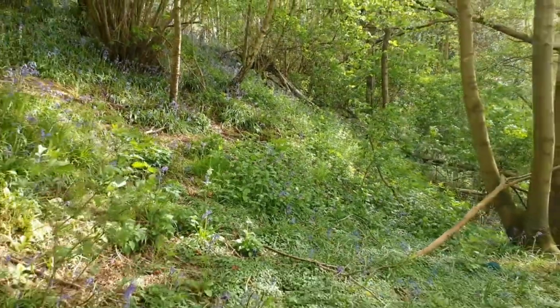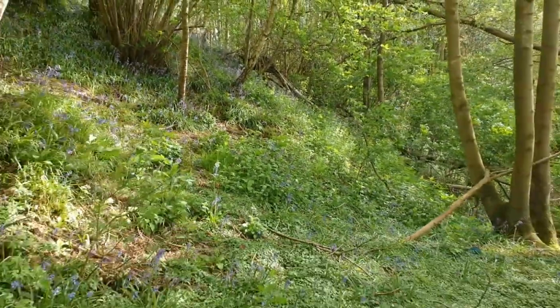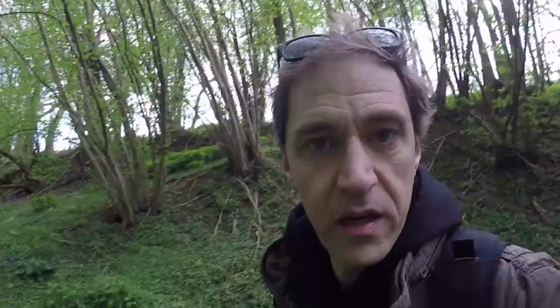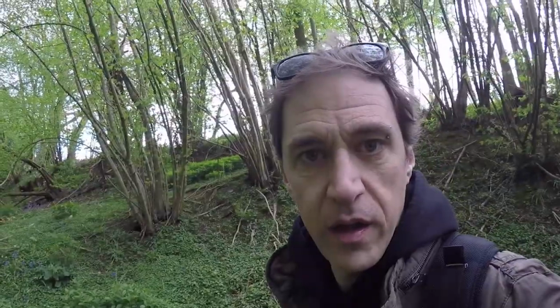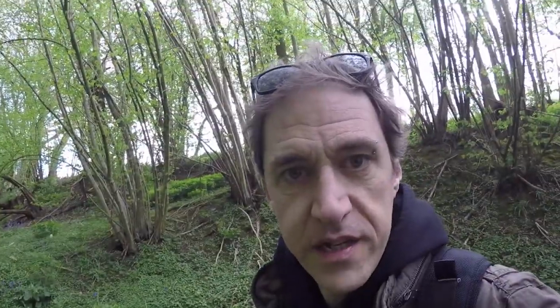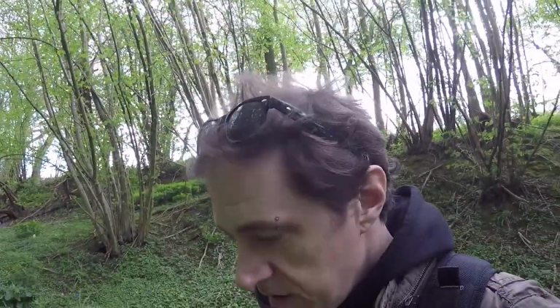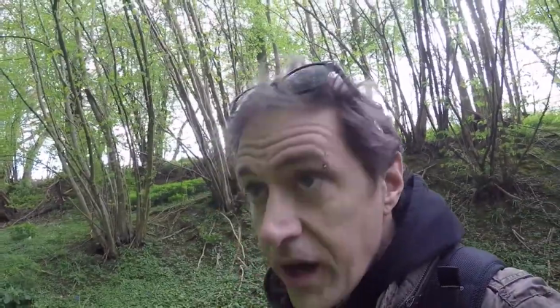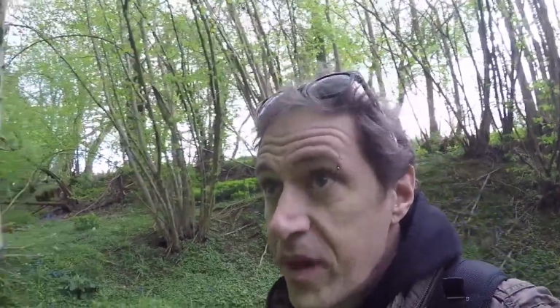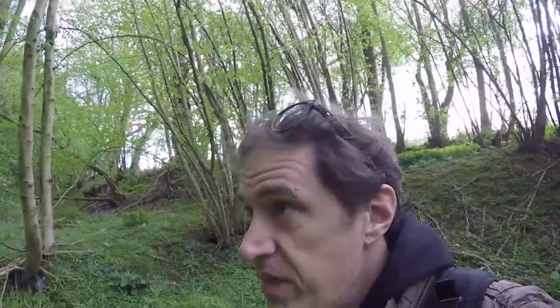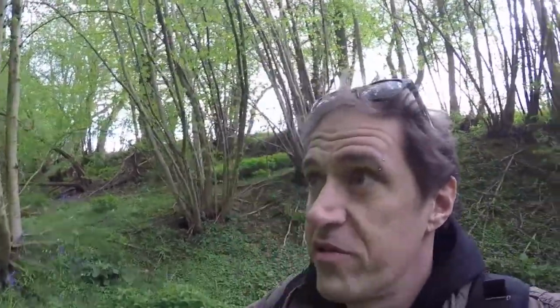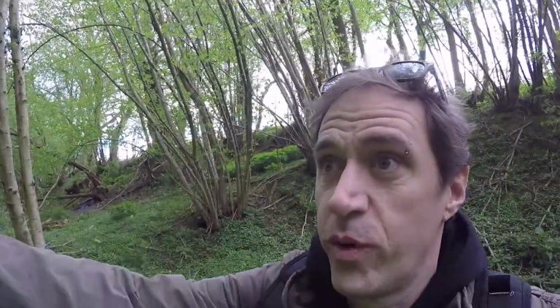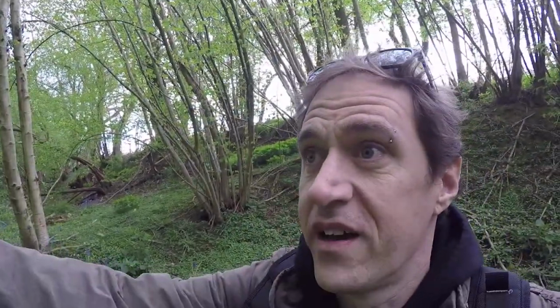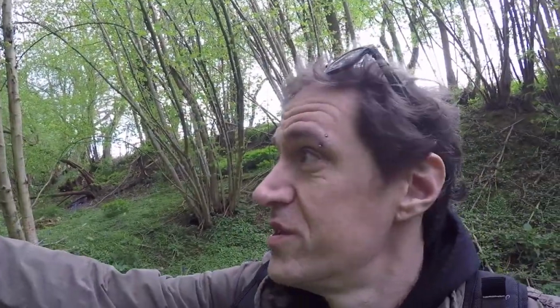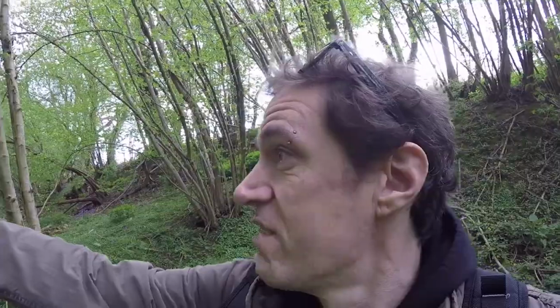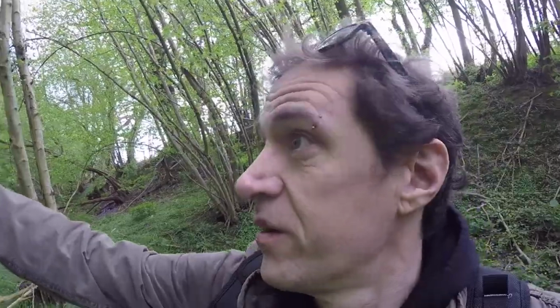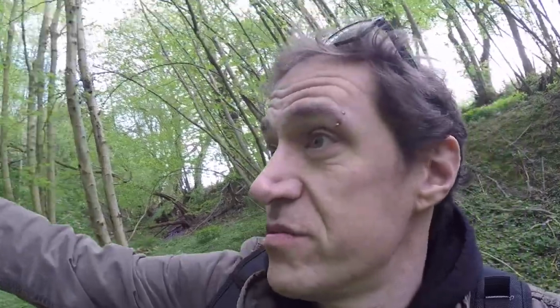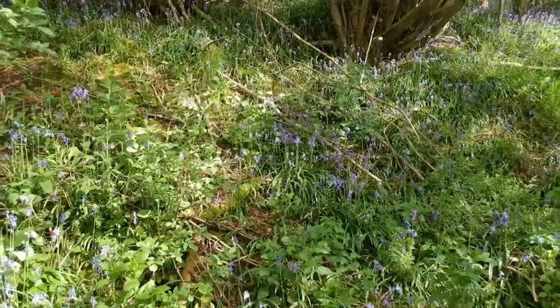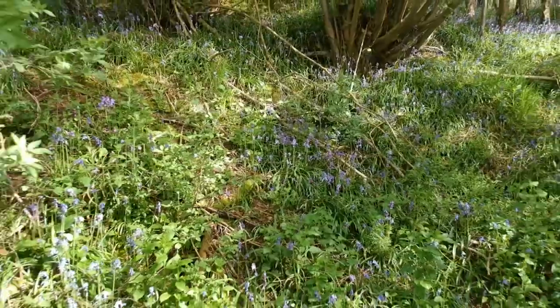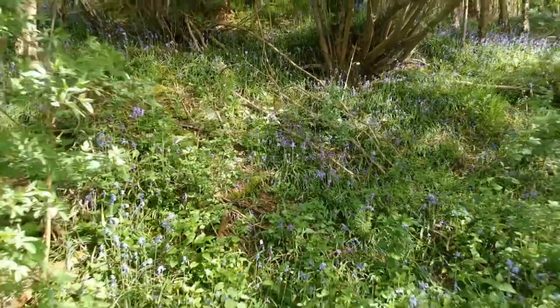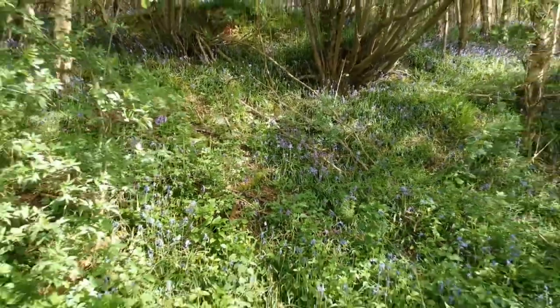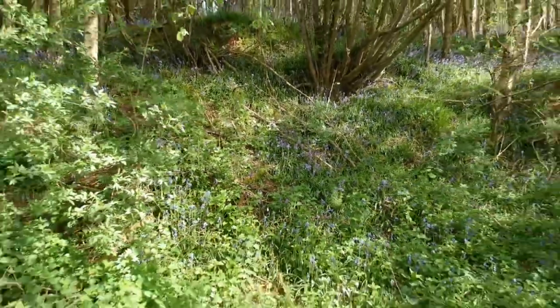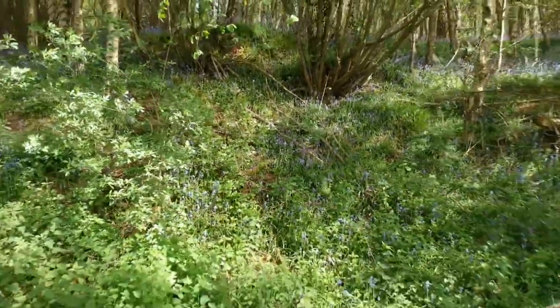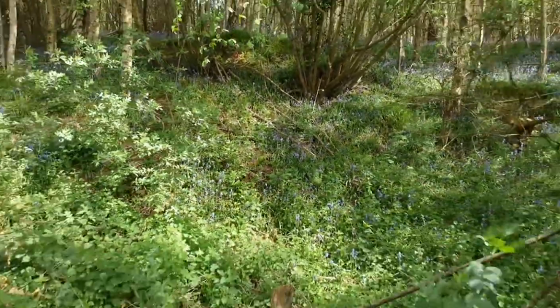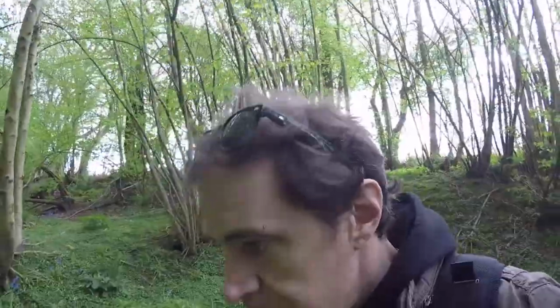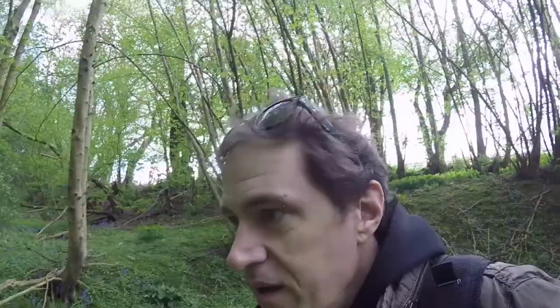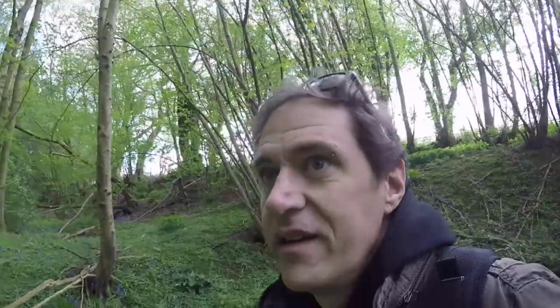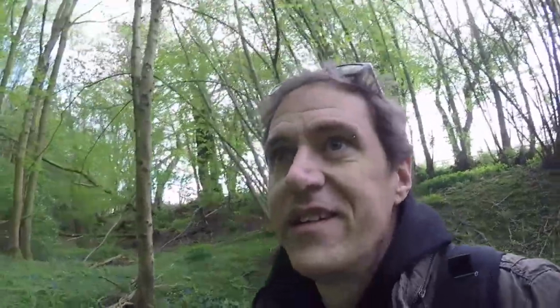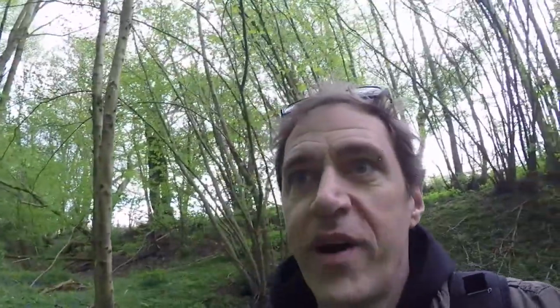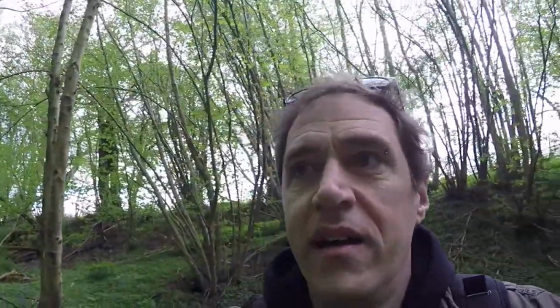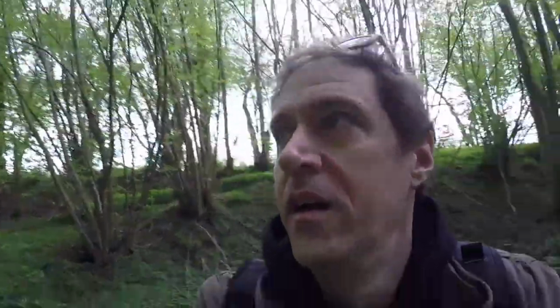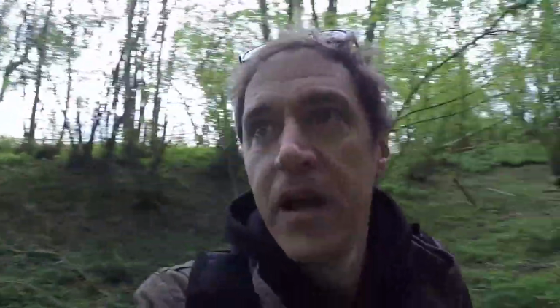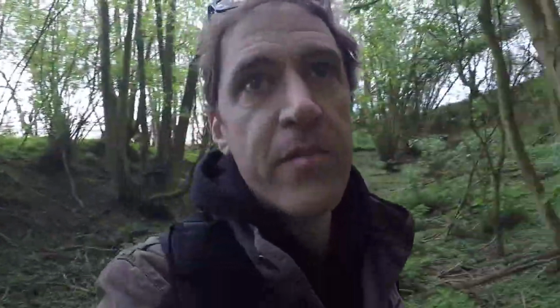We used to play here quite a lot as kids. I remember there was a big rope swing here, which was terrifying because you would swing out across the crater and back. Brings back a lot of memories.